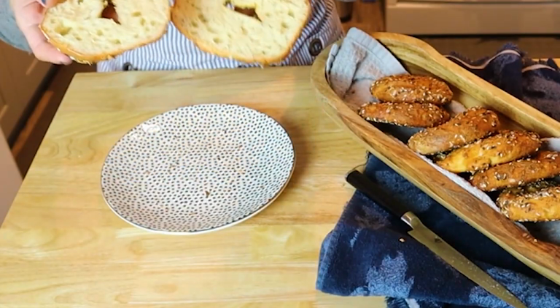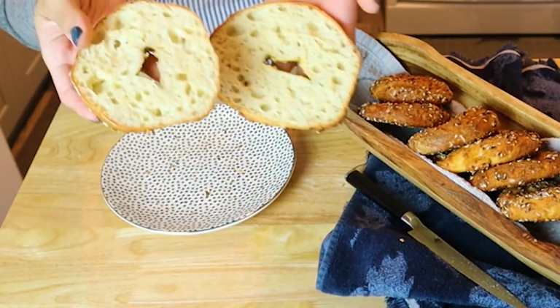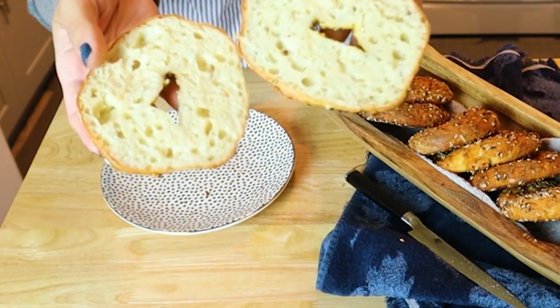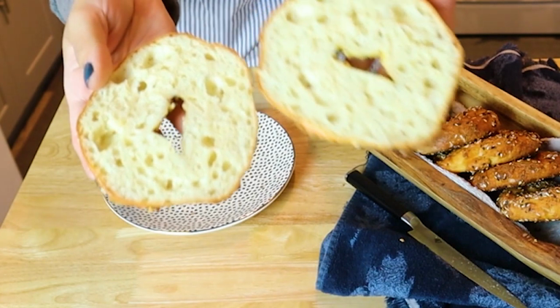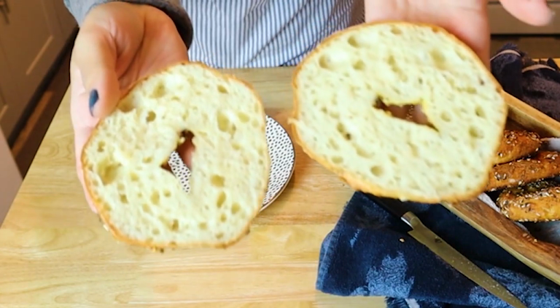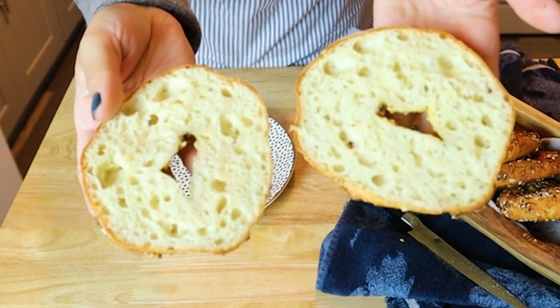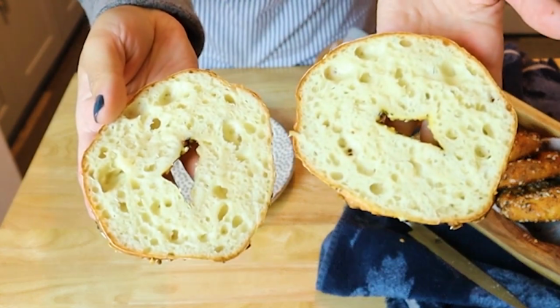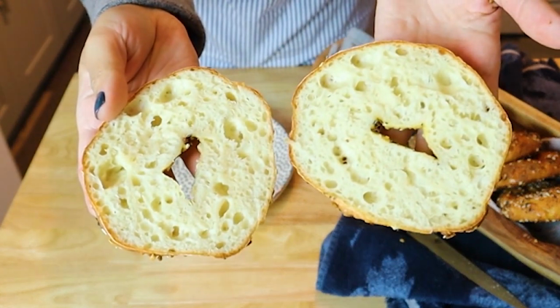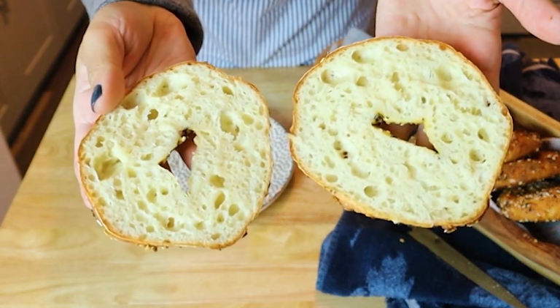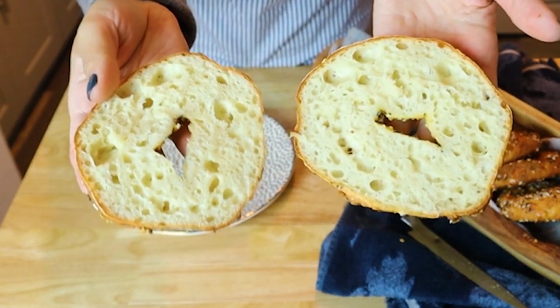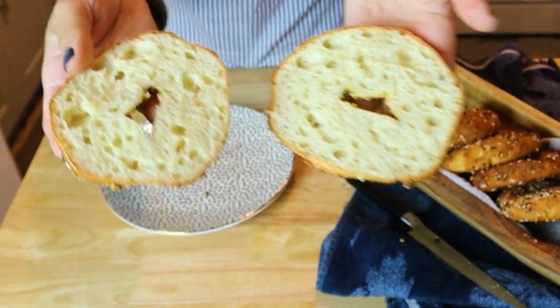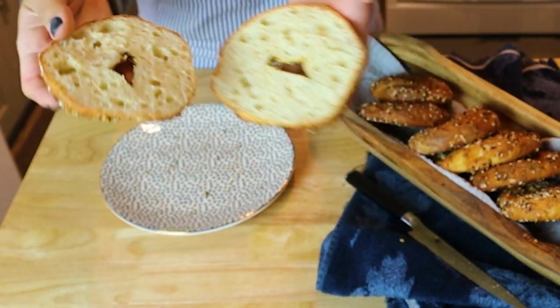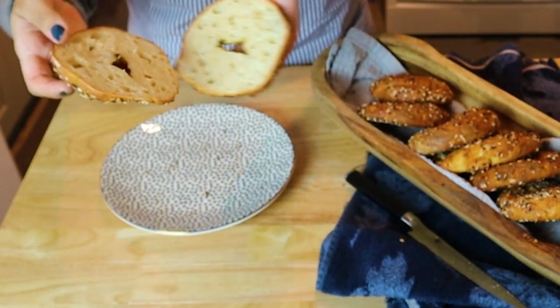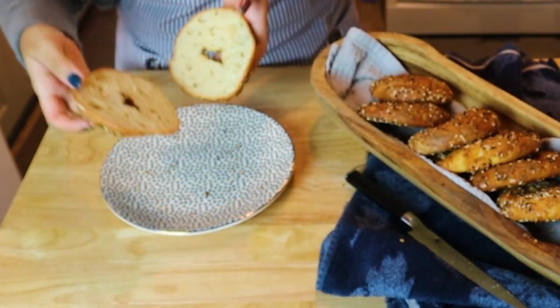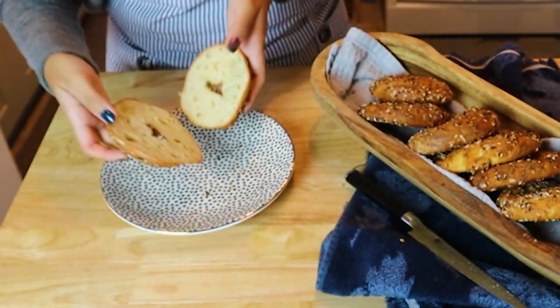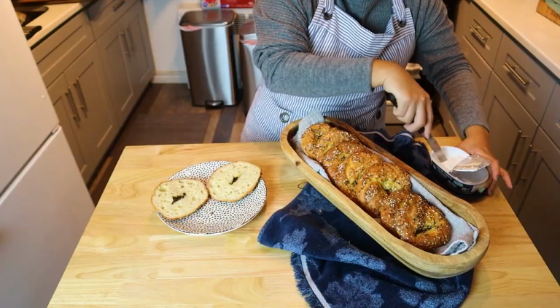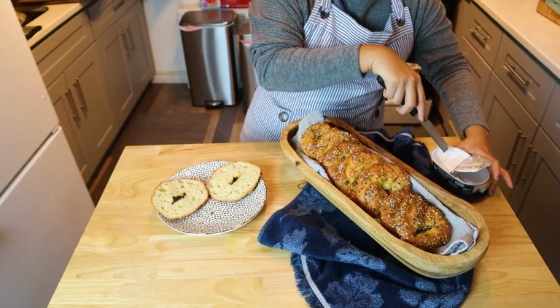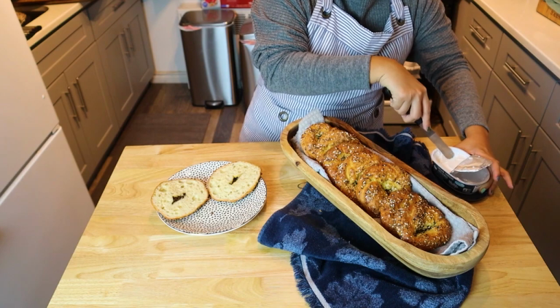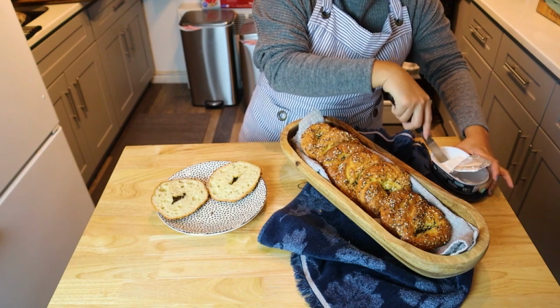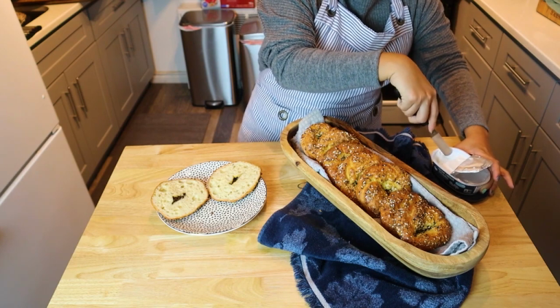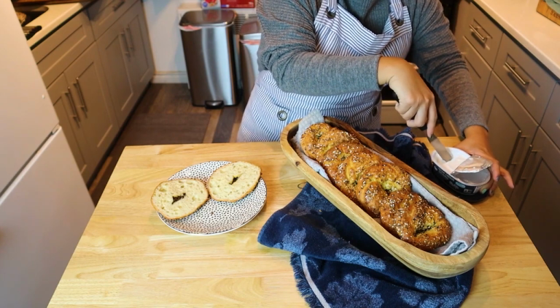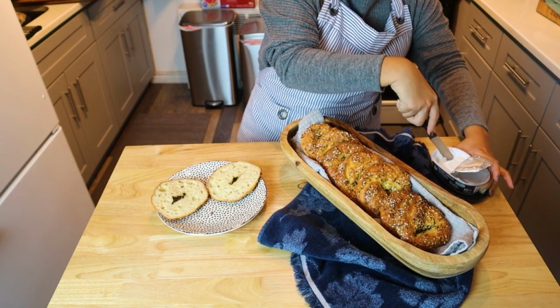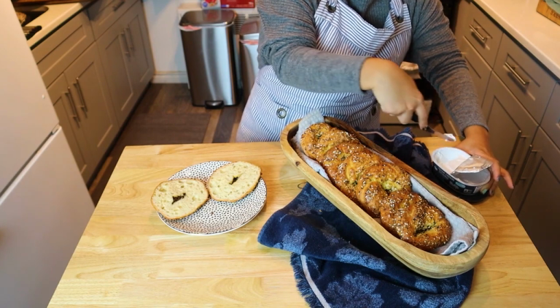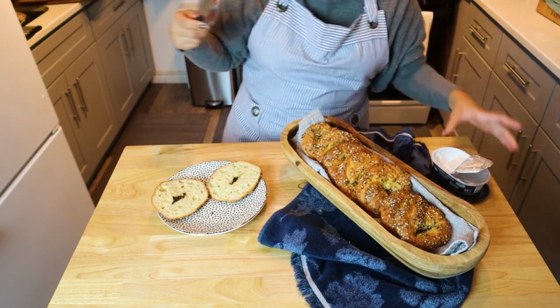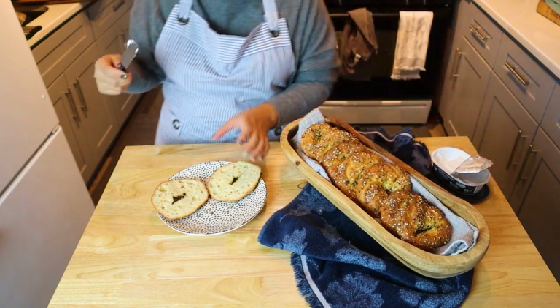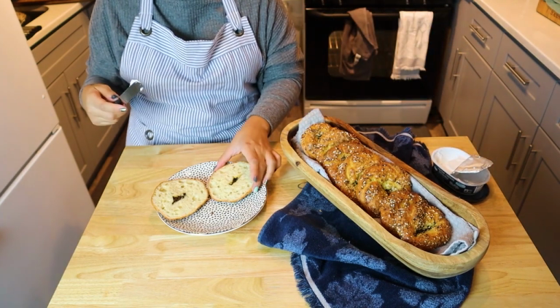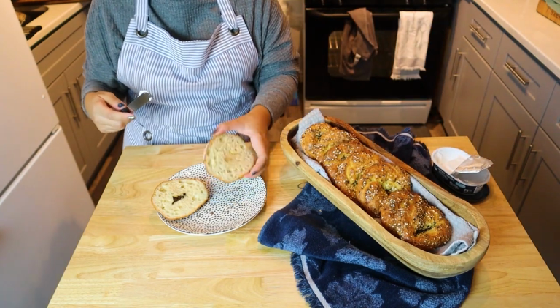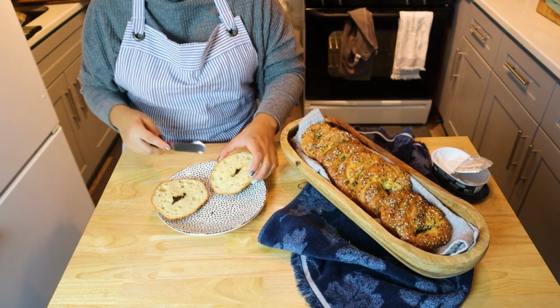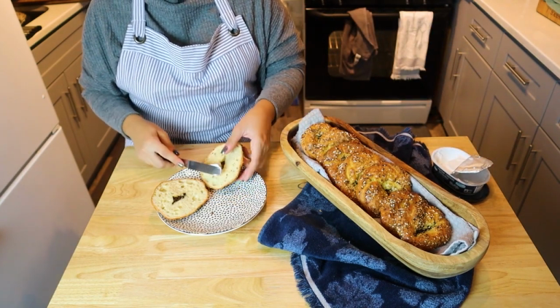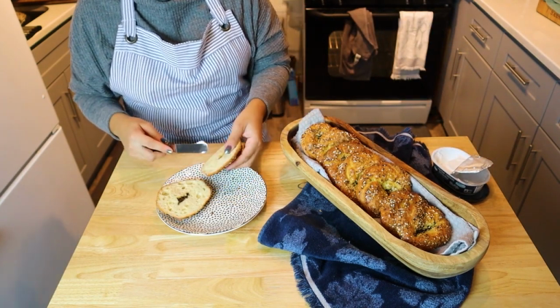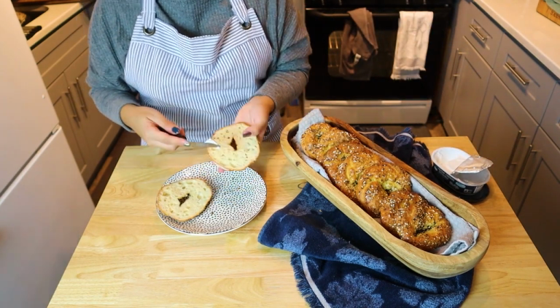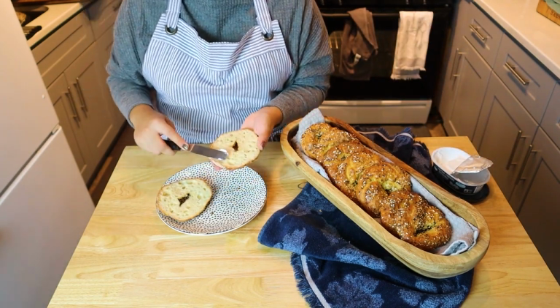Look at those air pockets, those air bubbles. Beautiful. This isn't going to be your very dense bagel — this is very light, airy, chewy, but still delicious.